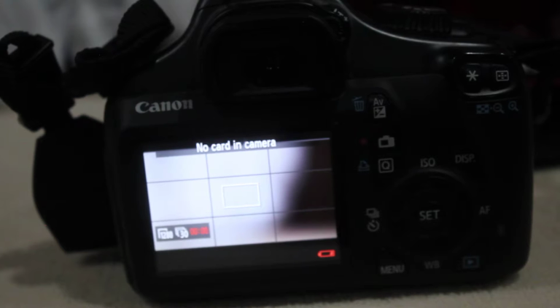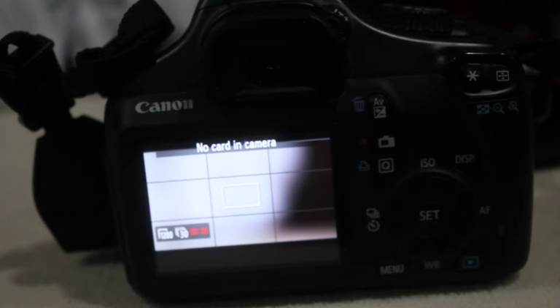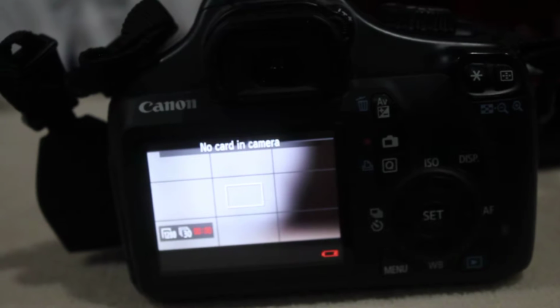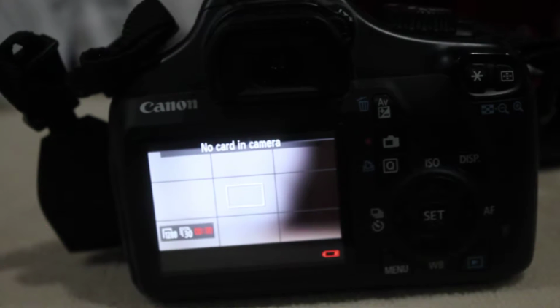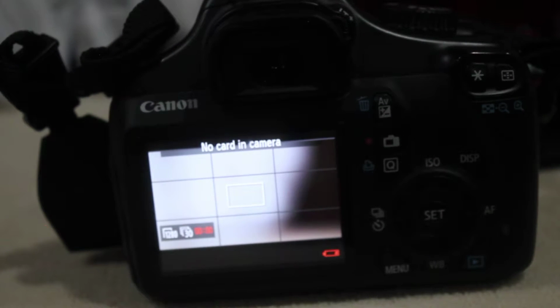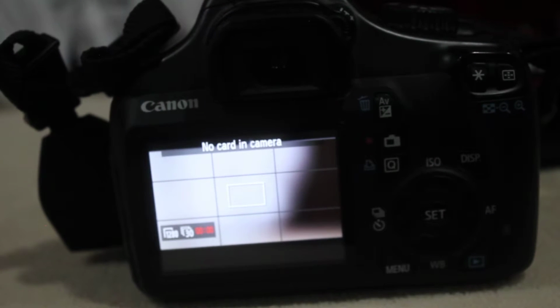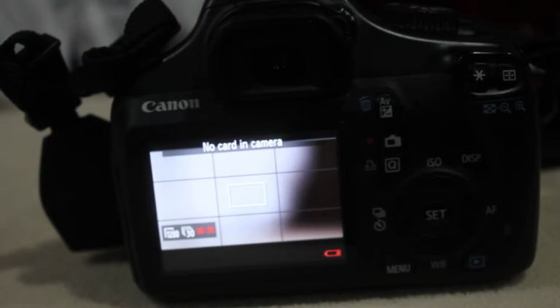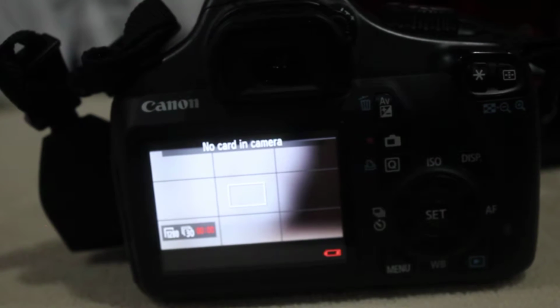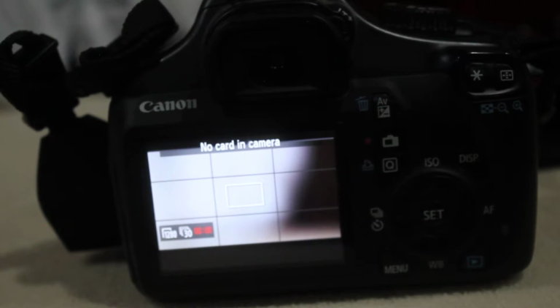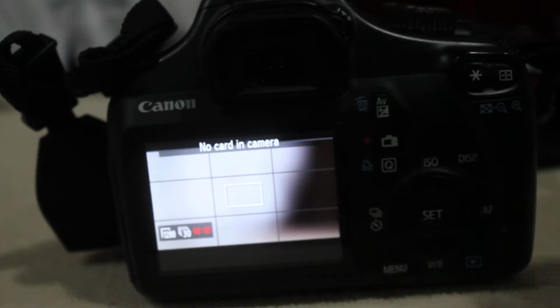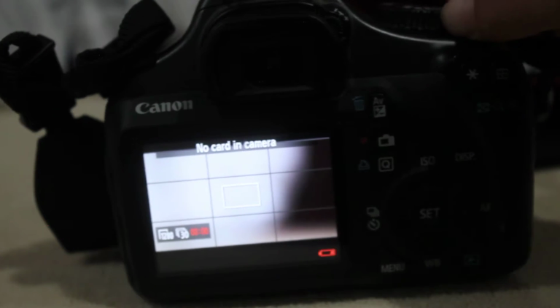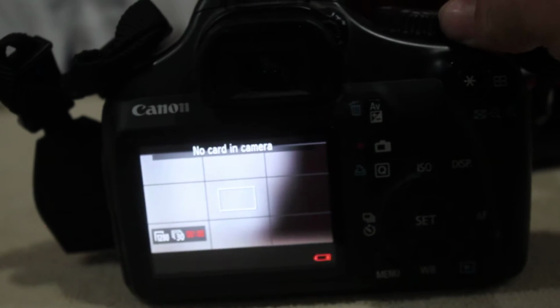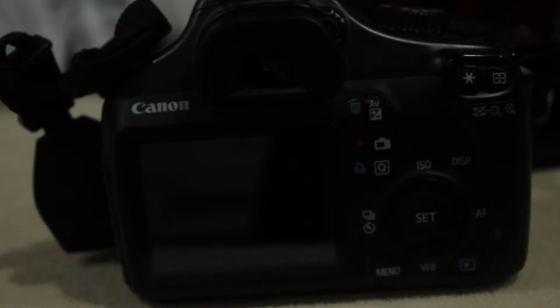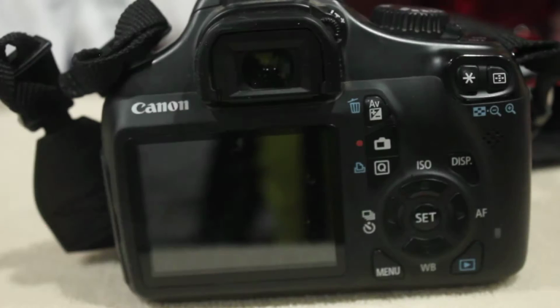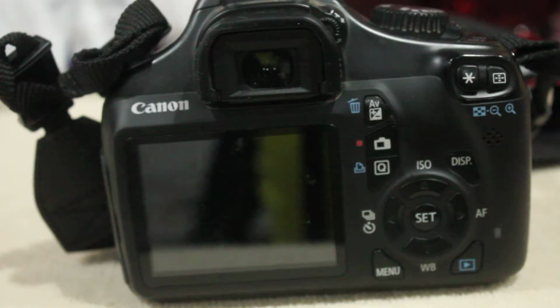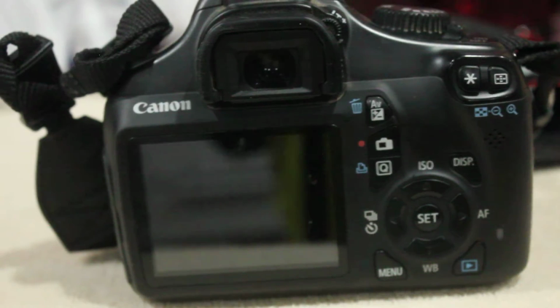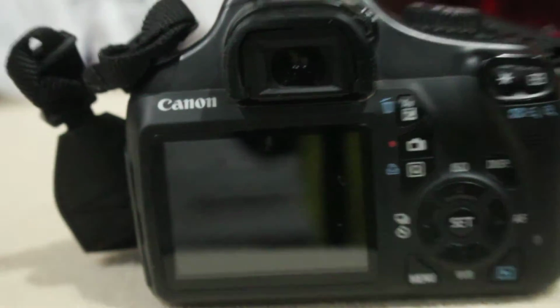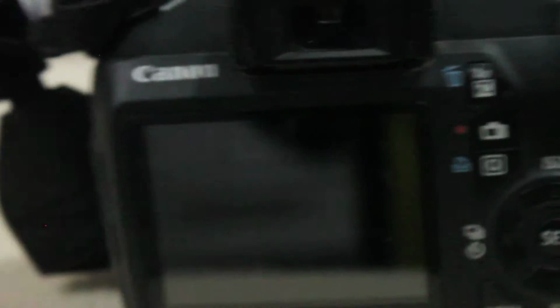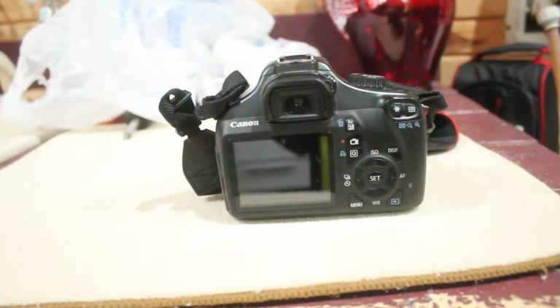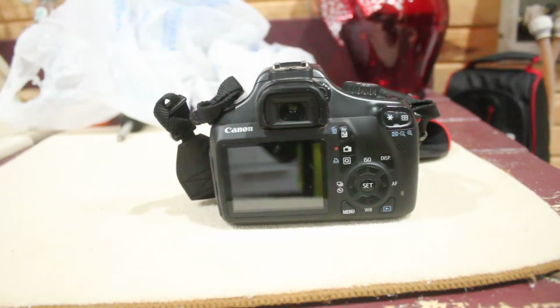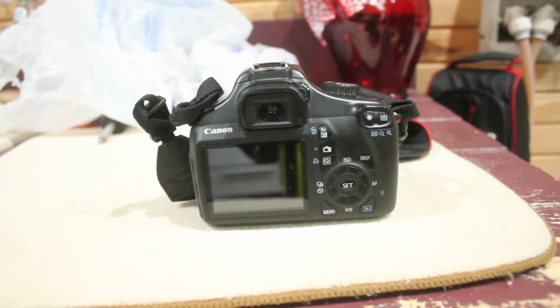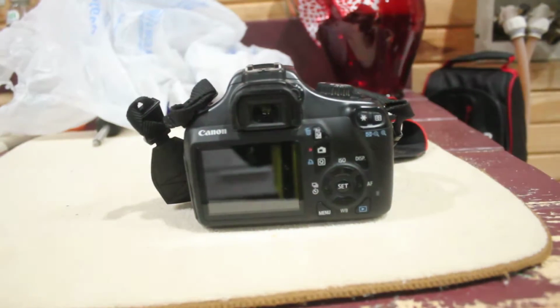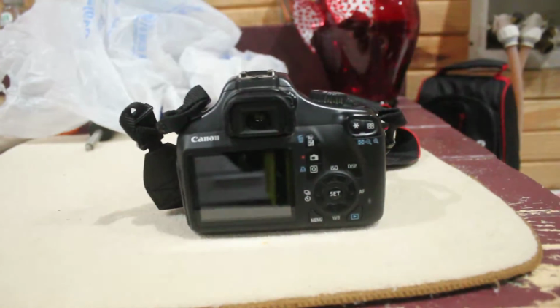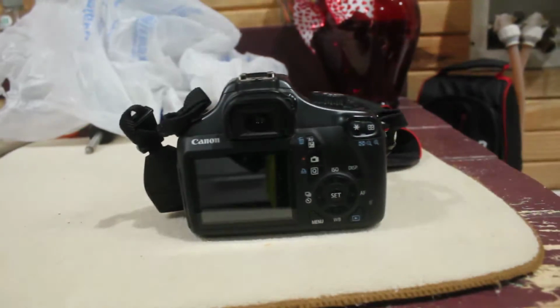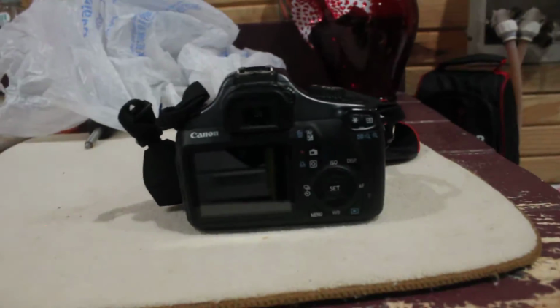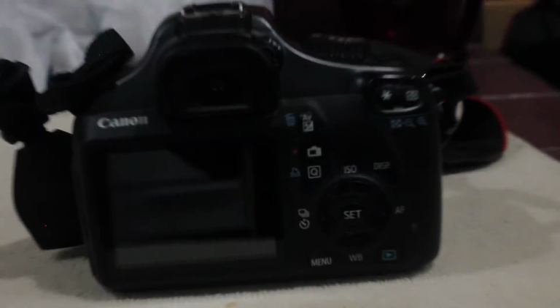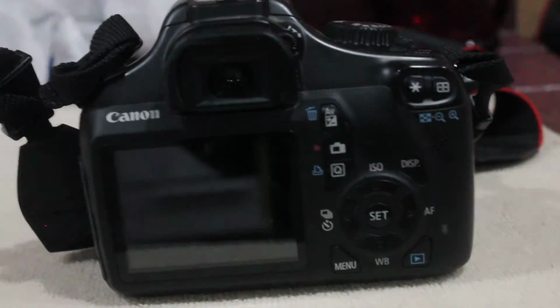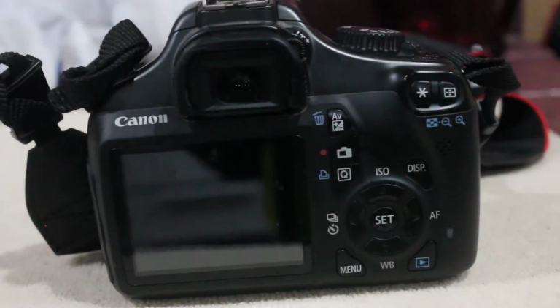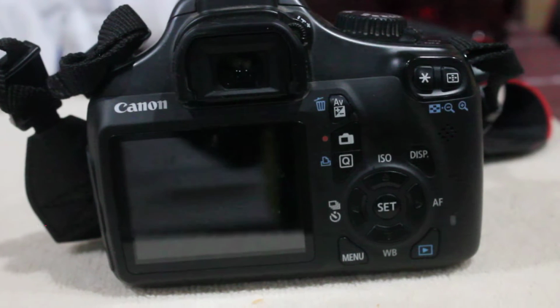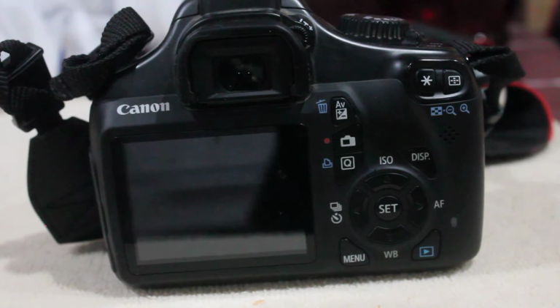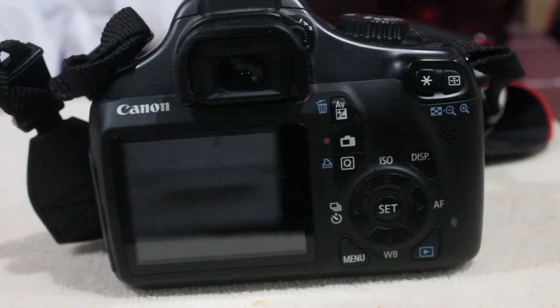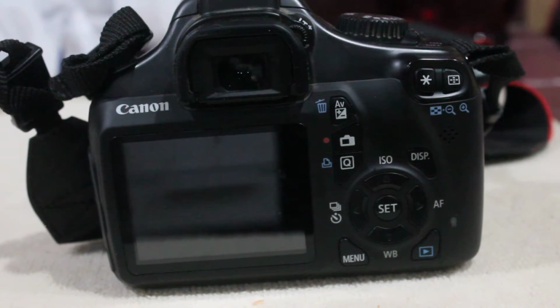It's a really nice camera, this one. But it had 12 megapixels, while my new one has 18 — I literally Google searched it.